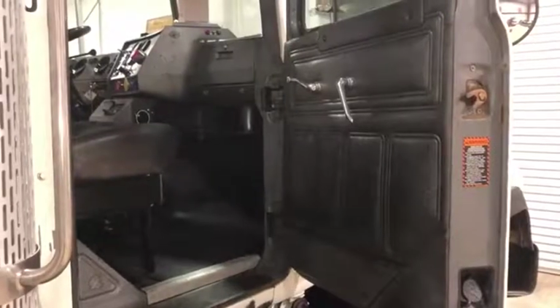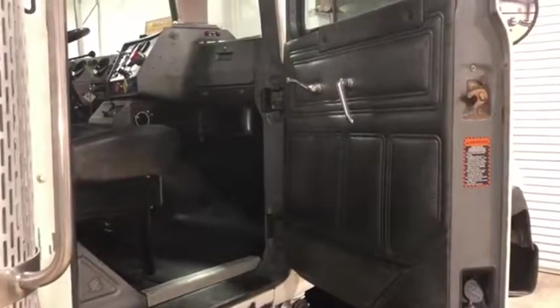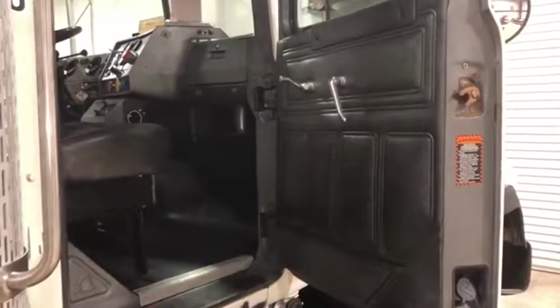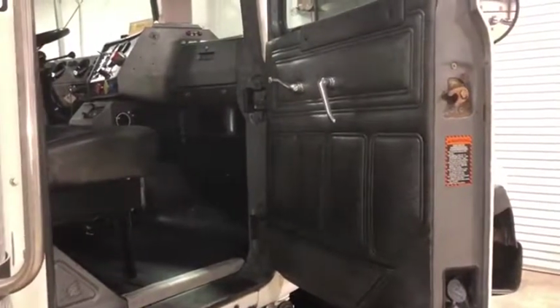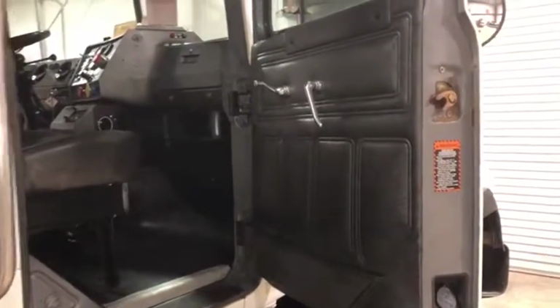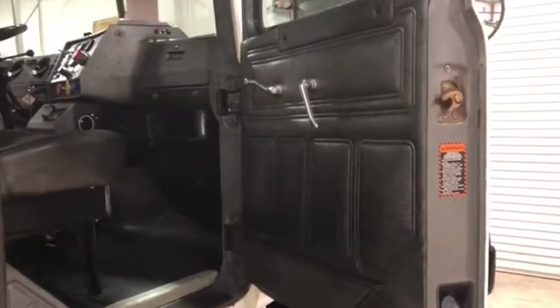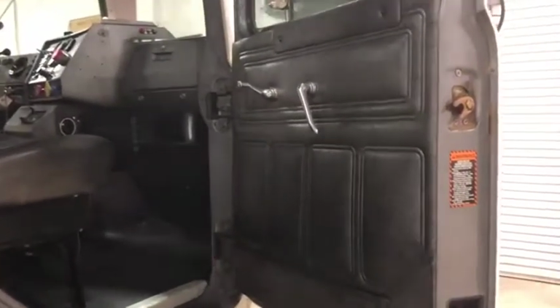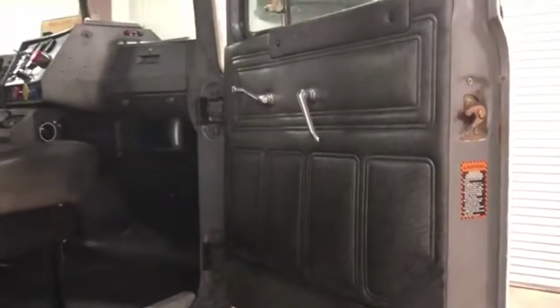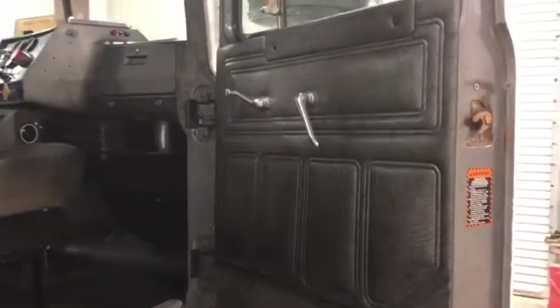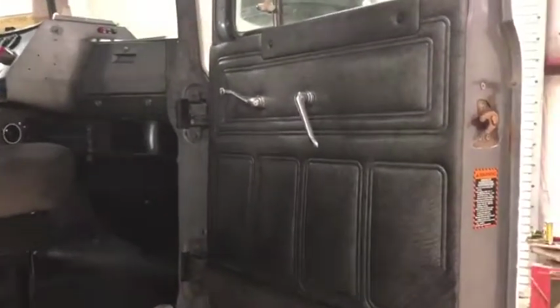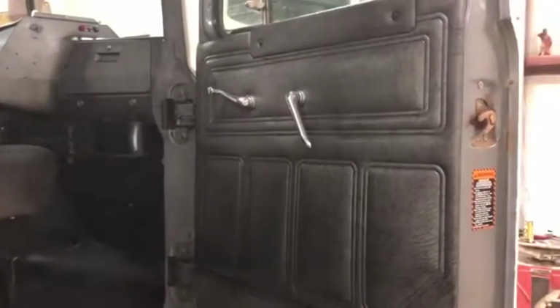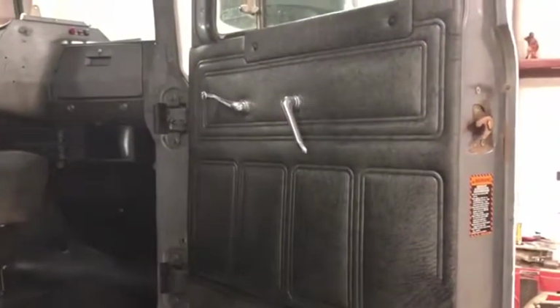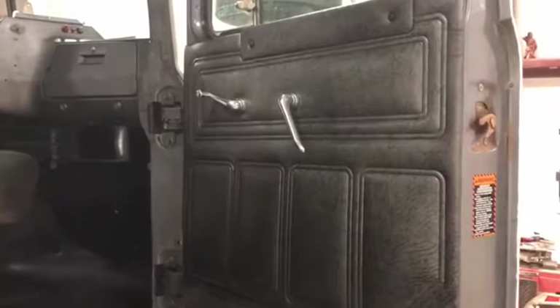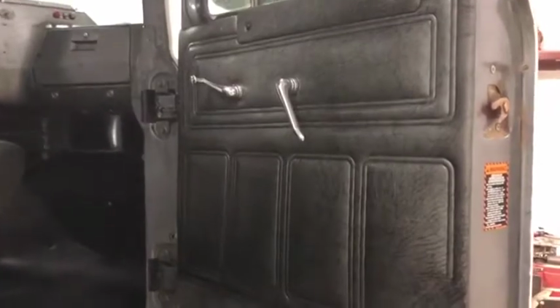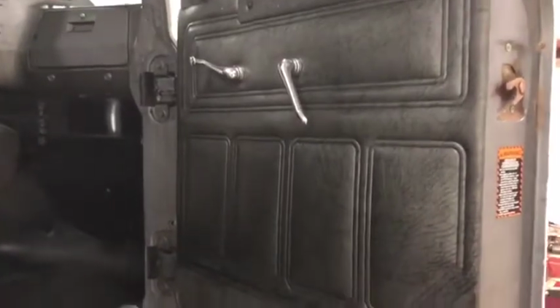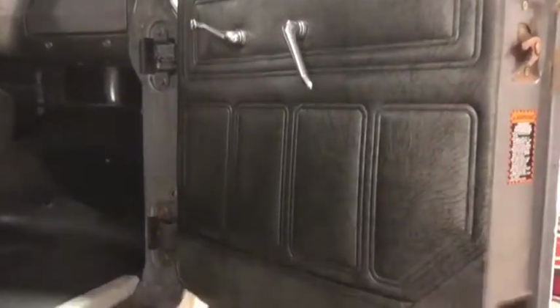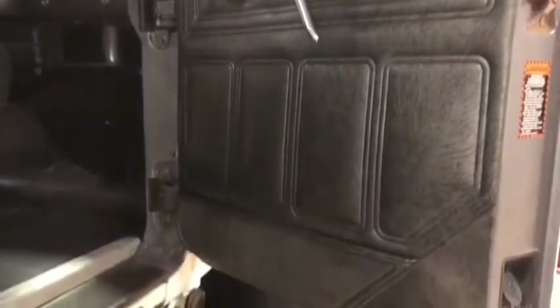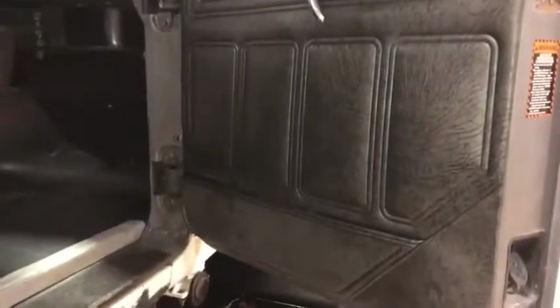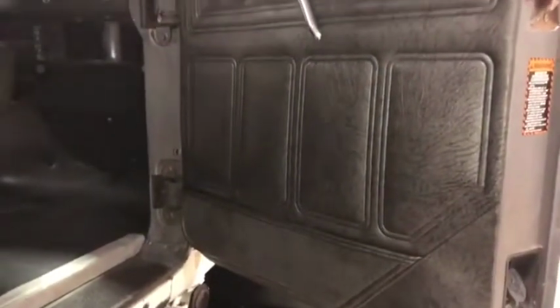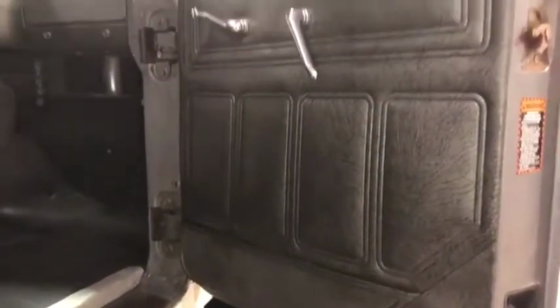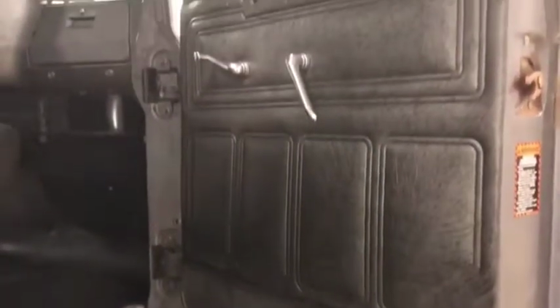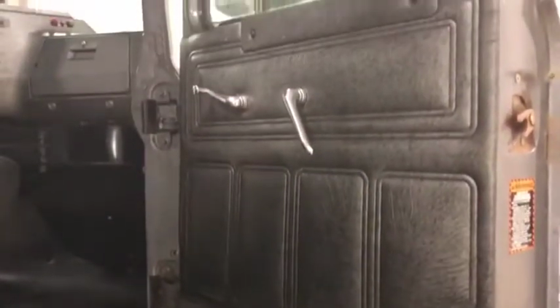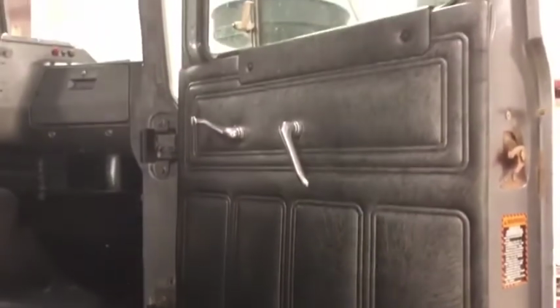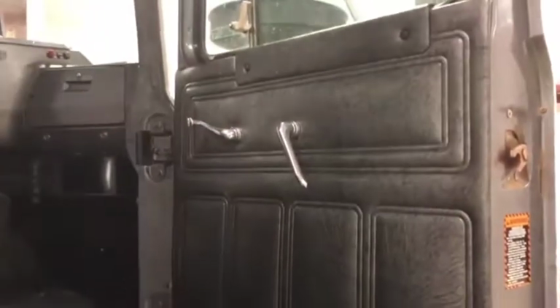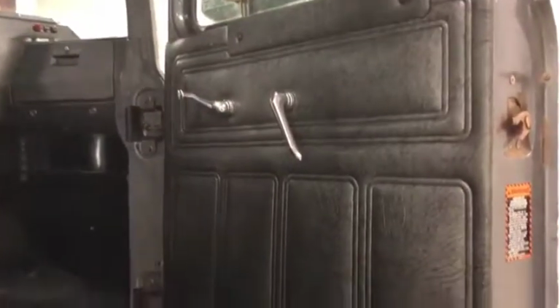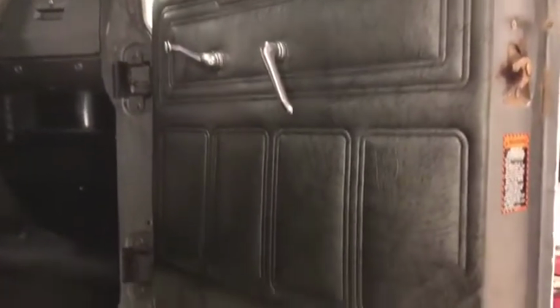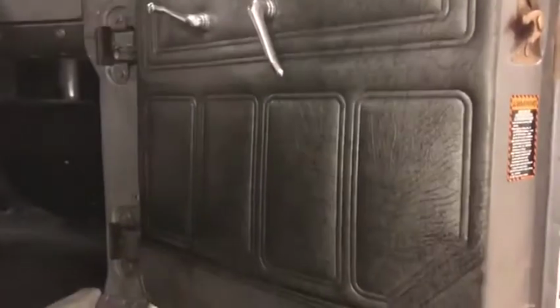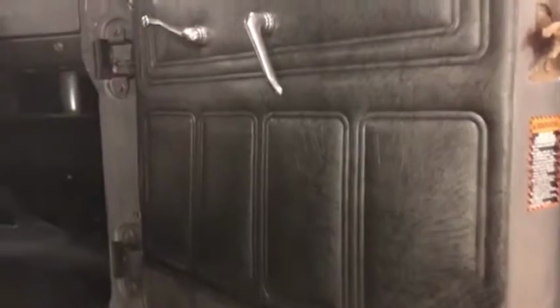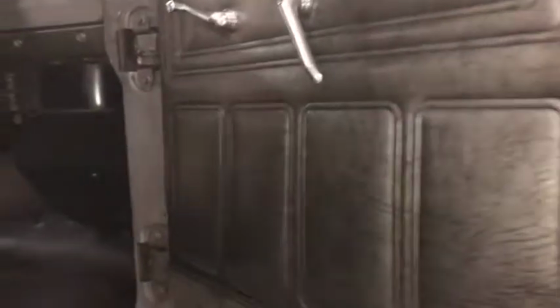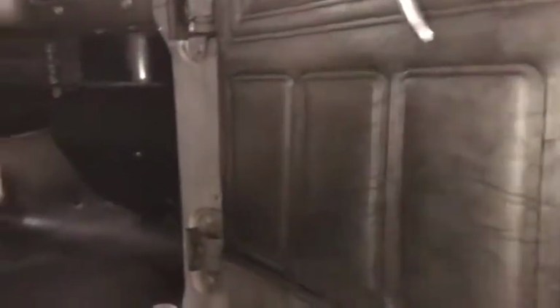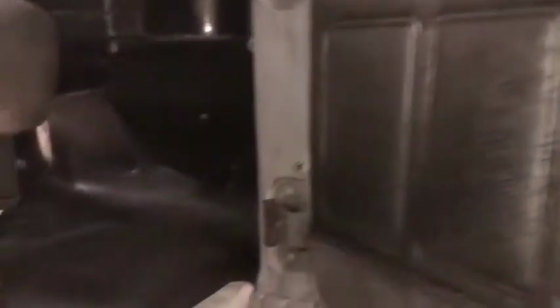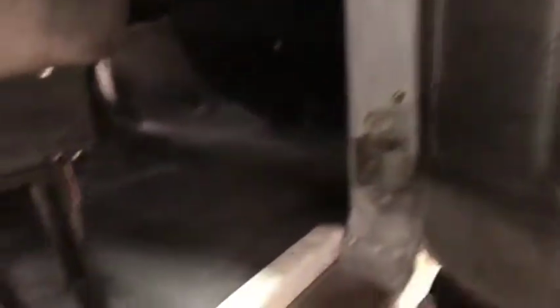We're going to walk around the interior of the 1998 Mack RD688S Daycab 18 Wheeler. Here is your passenger door panel. As you can see, it has that nice gray vinyl that Mack put out on their interiors.